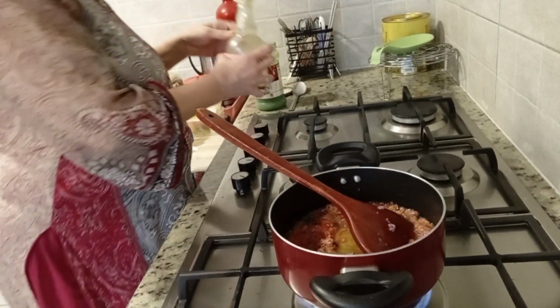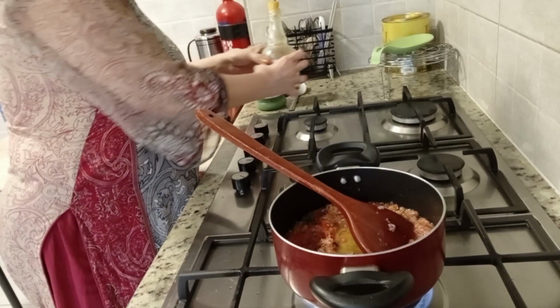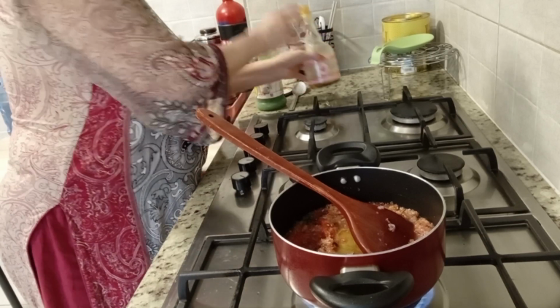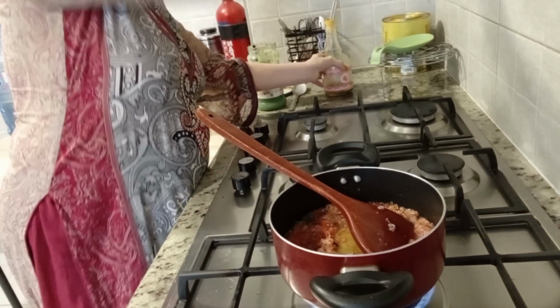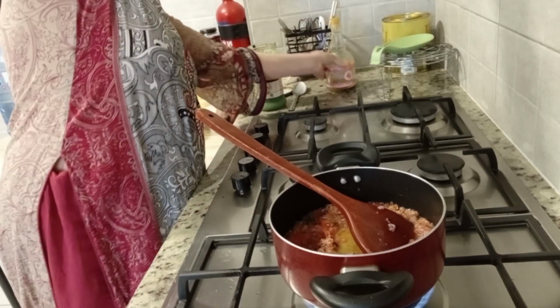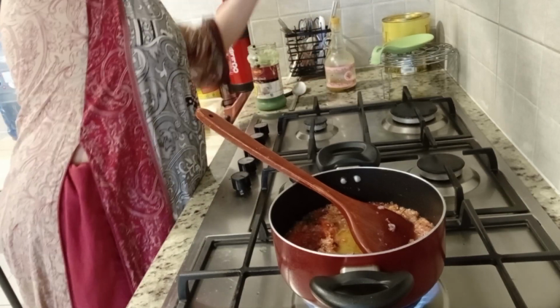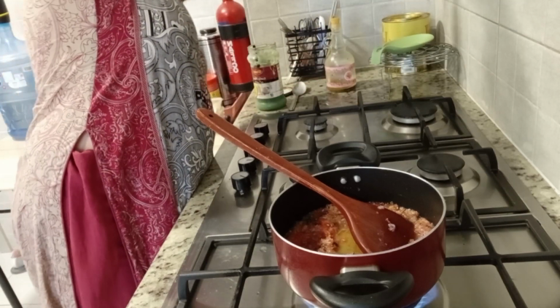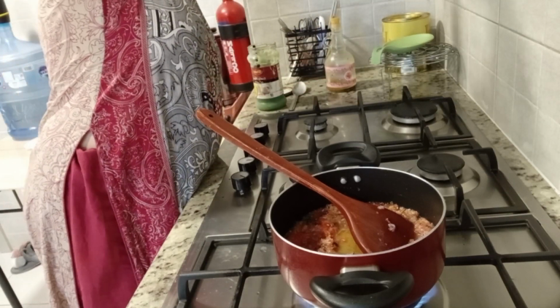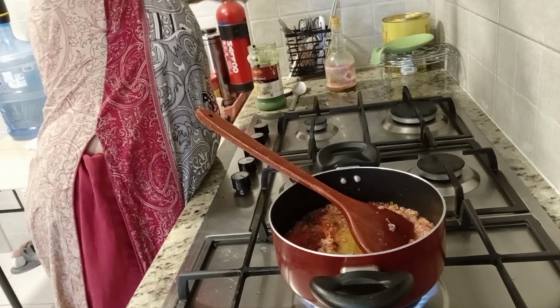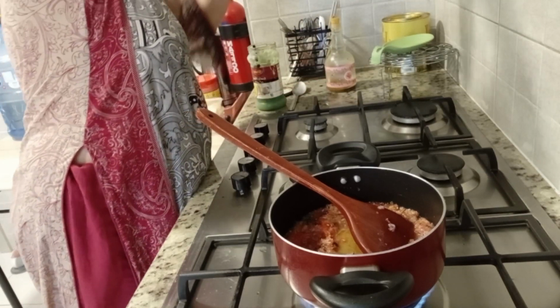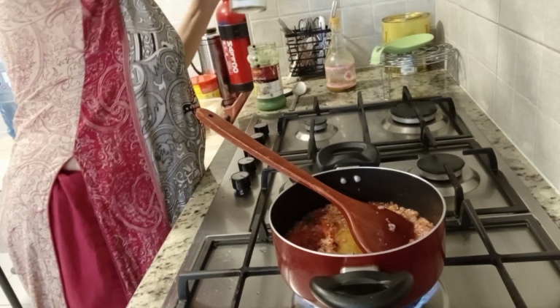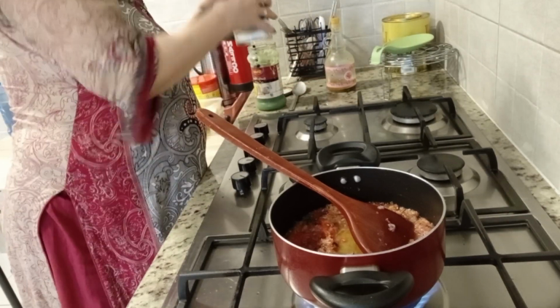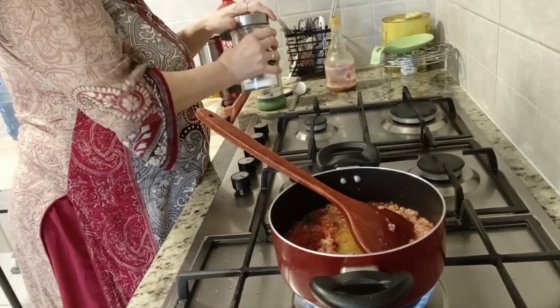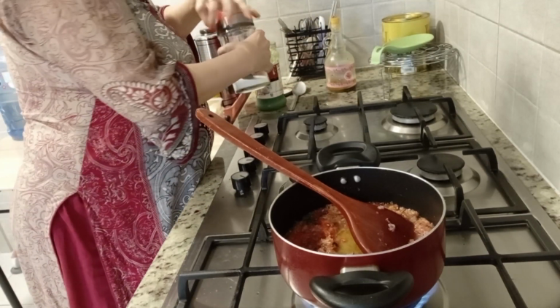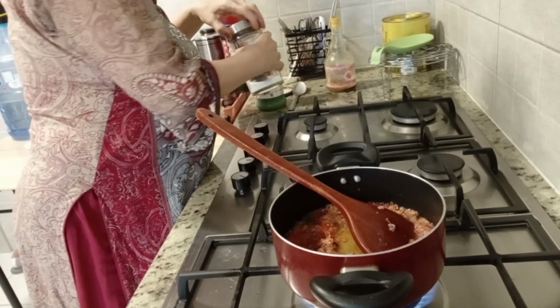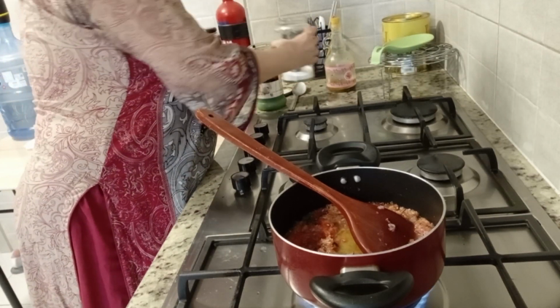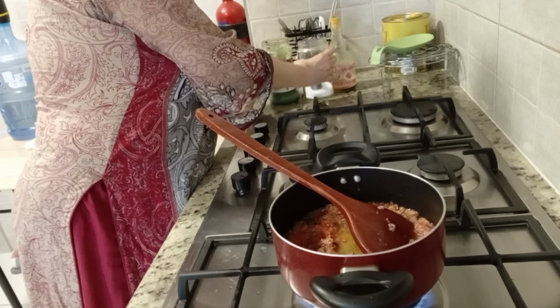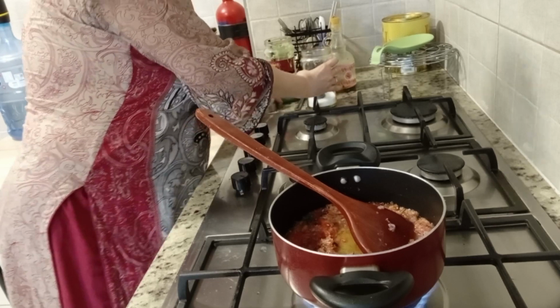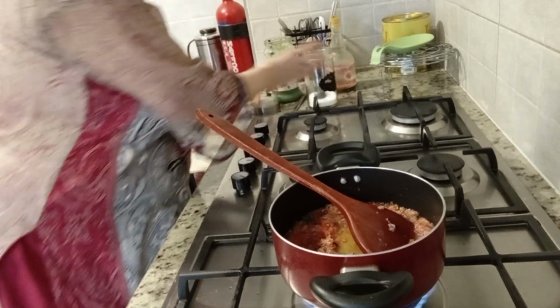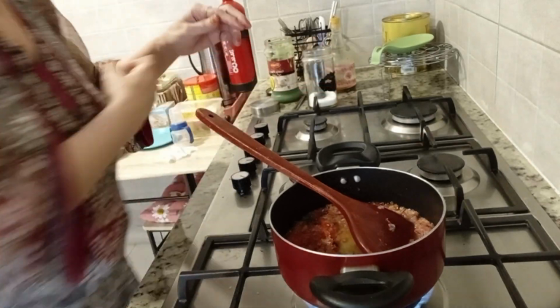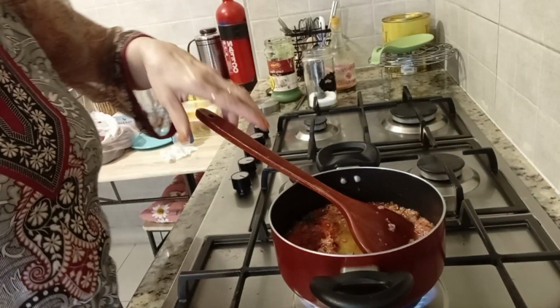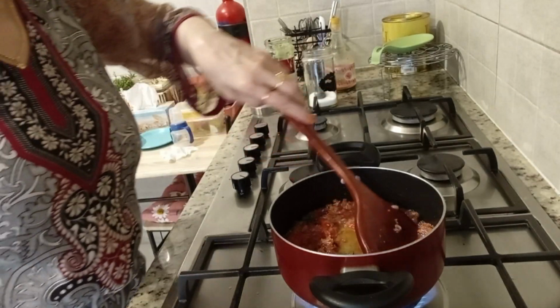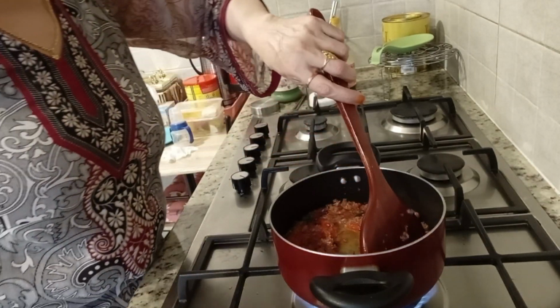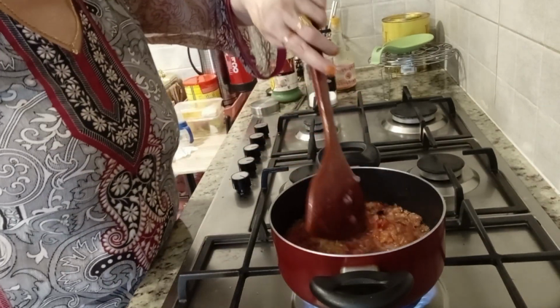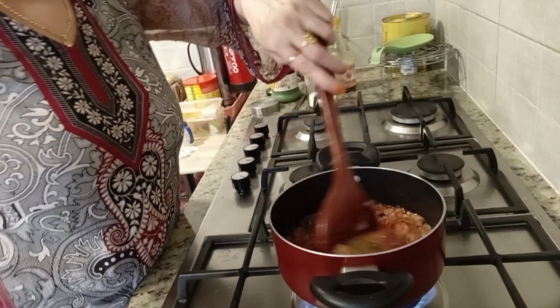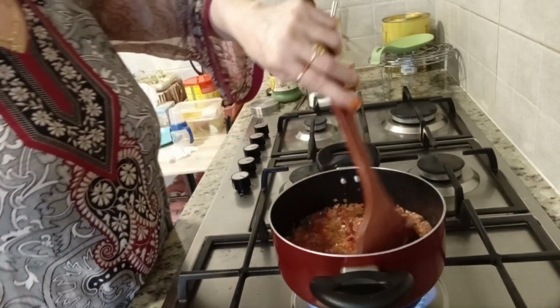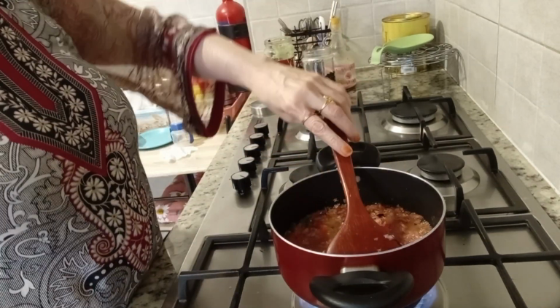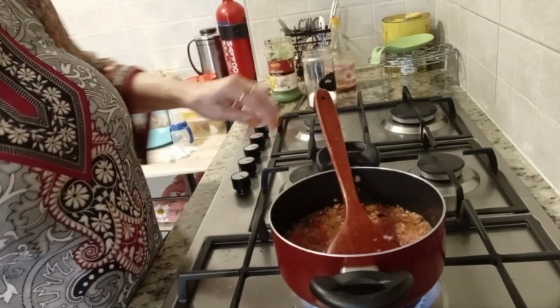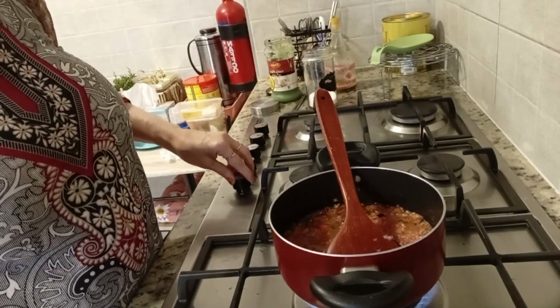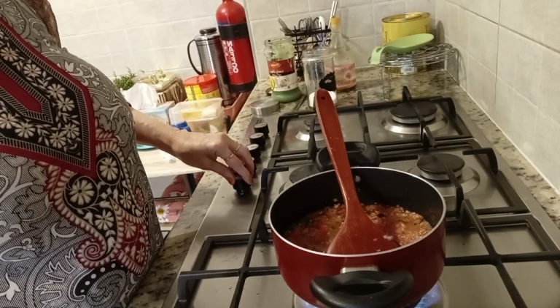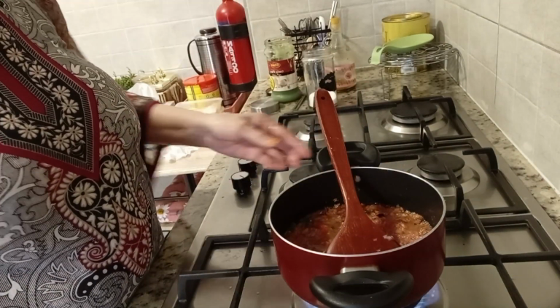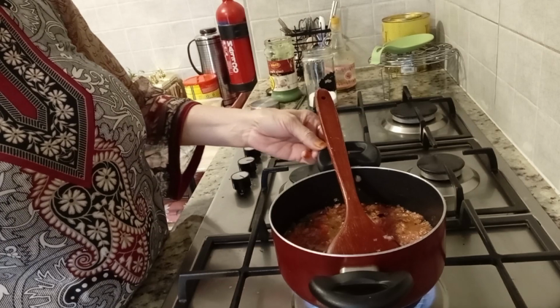Once it is well done, I put it down. The bun is good, so I take a good look.